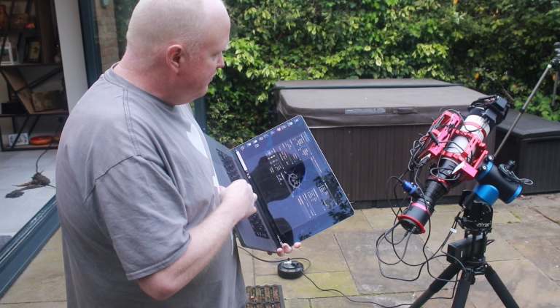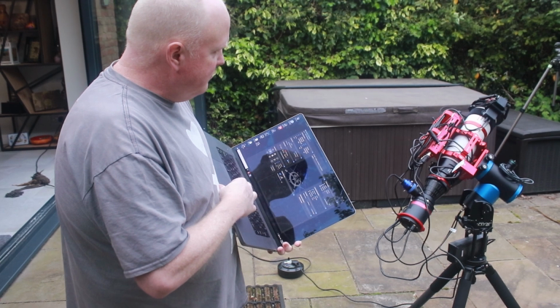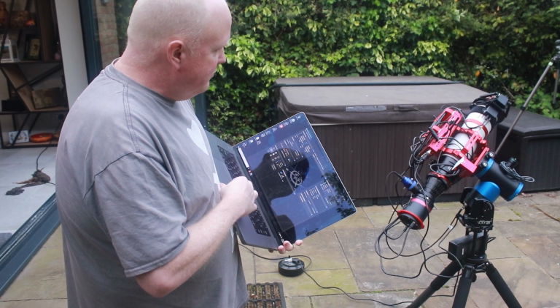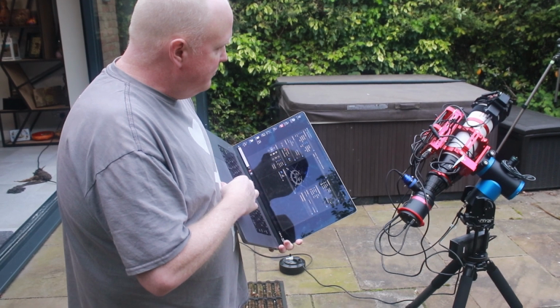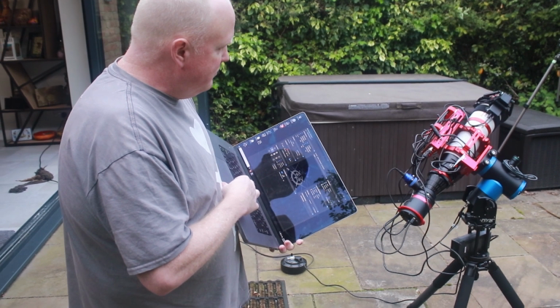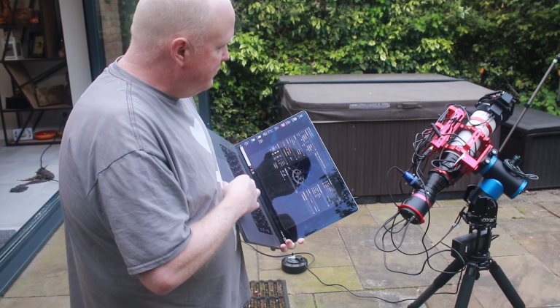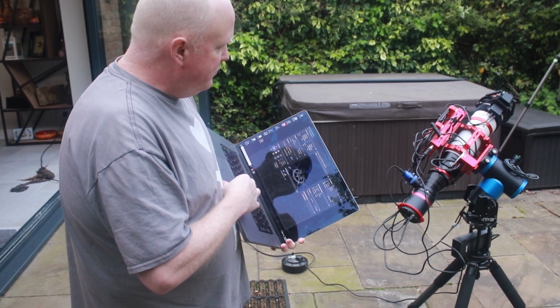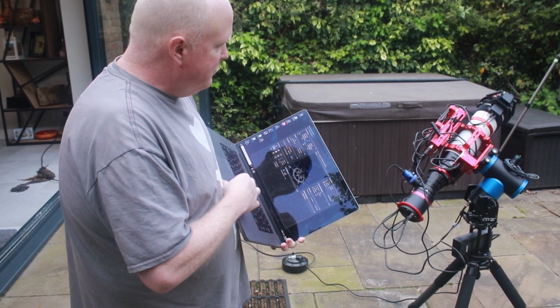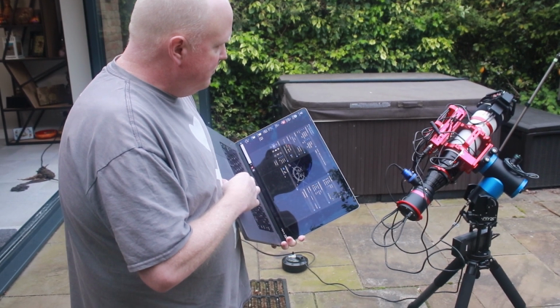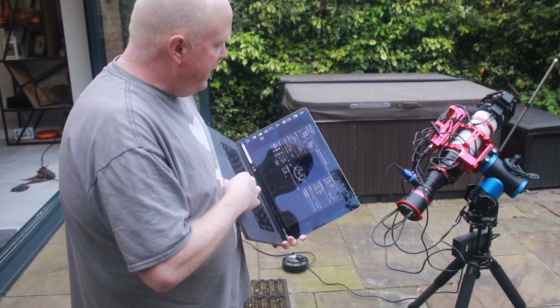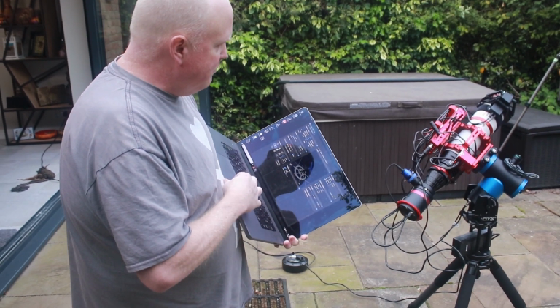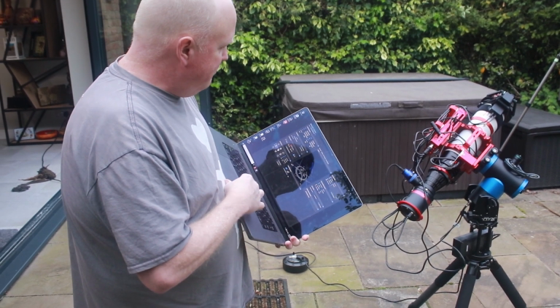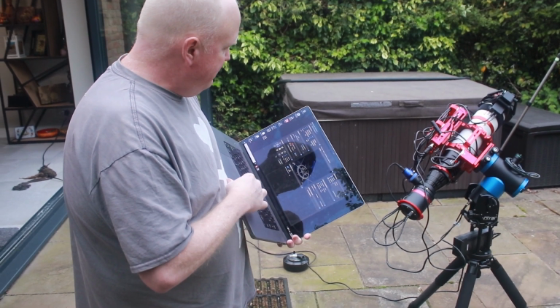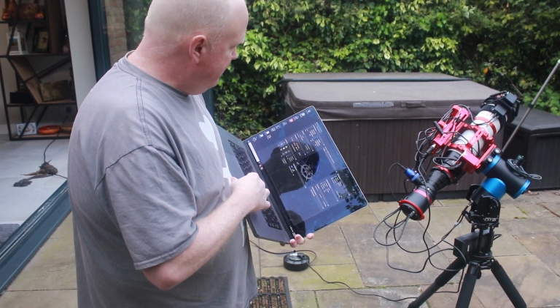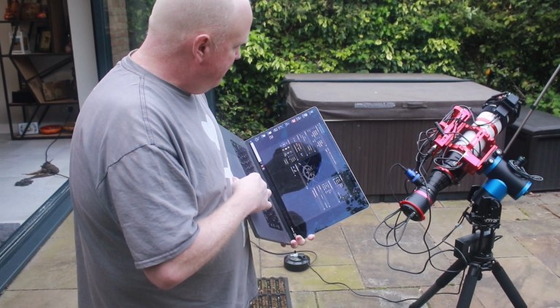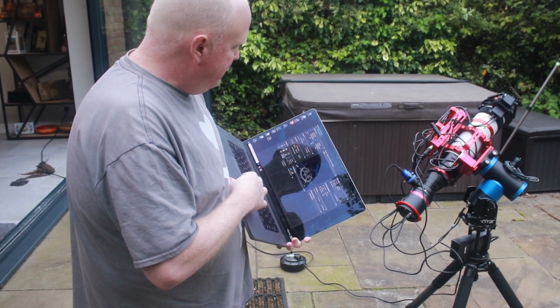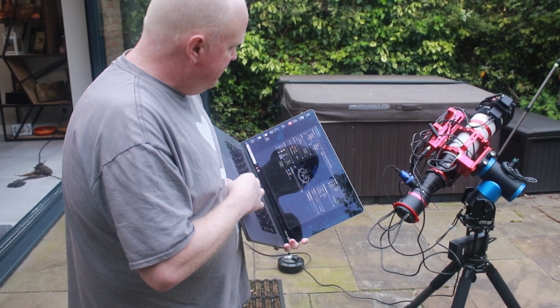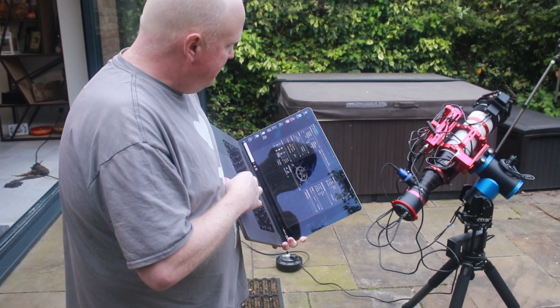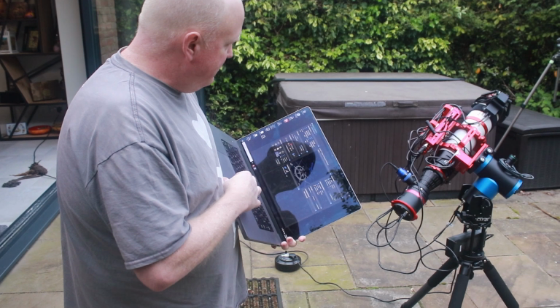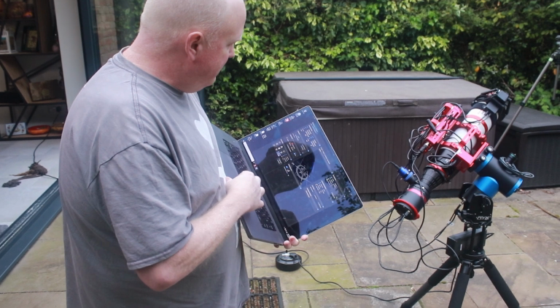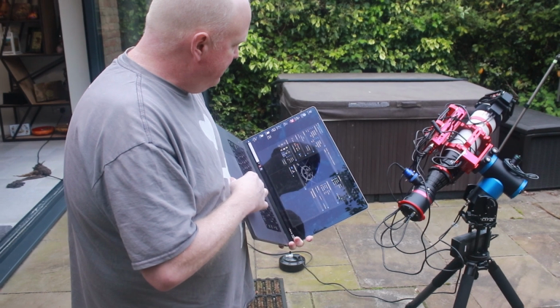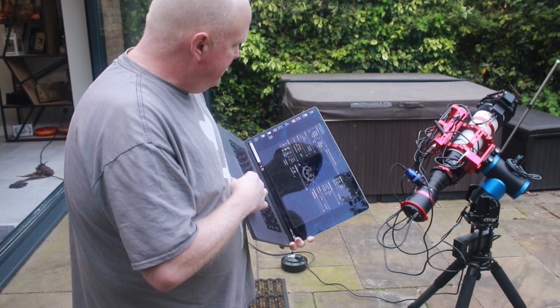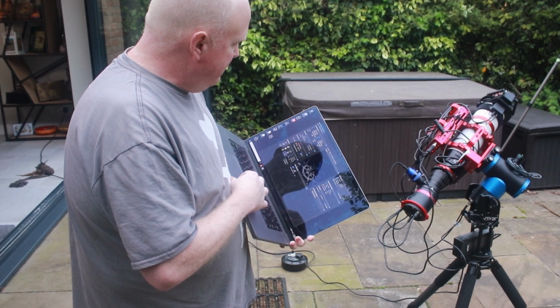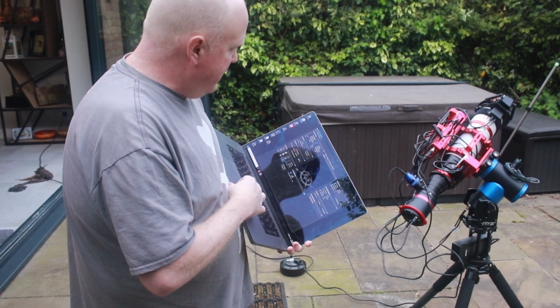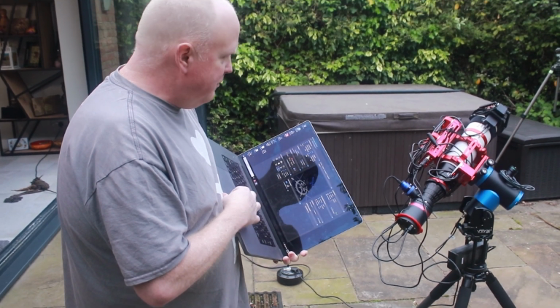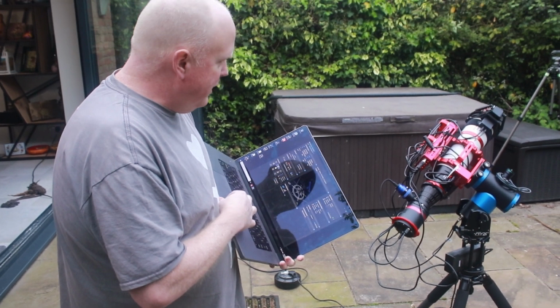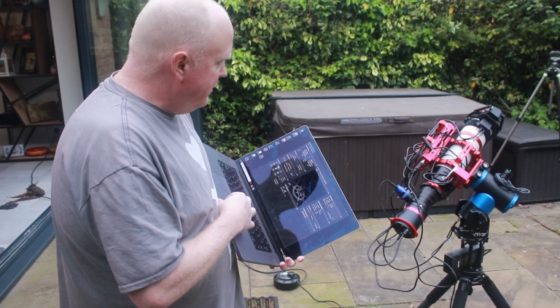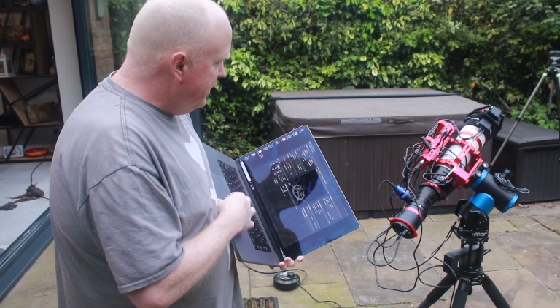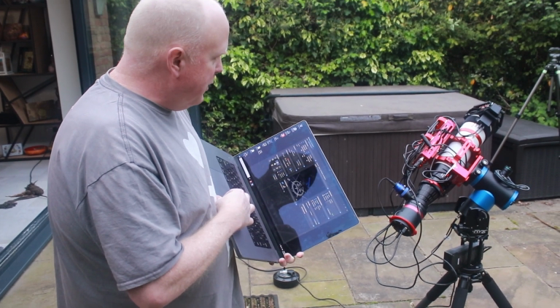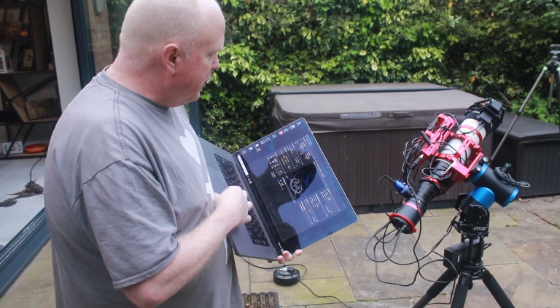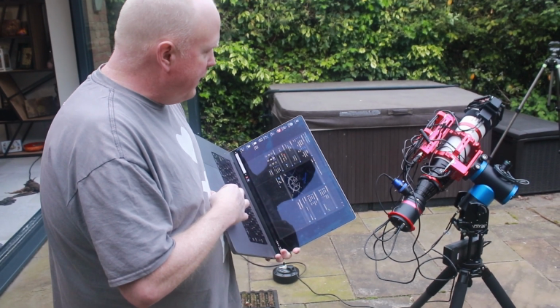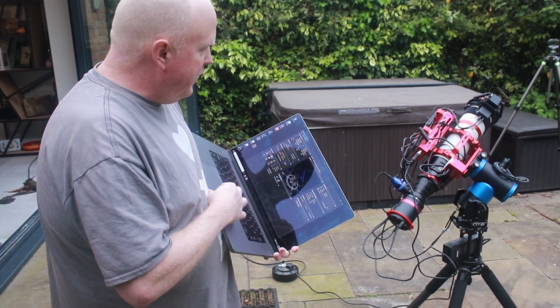So you set this up, polar align, get it focused, fire up your target list, and you go back inside and have a cup of tea. Yeah, exactly. So let's go back inside, let NINA run everything, and just watch TV and listen for any bad noises.